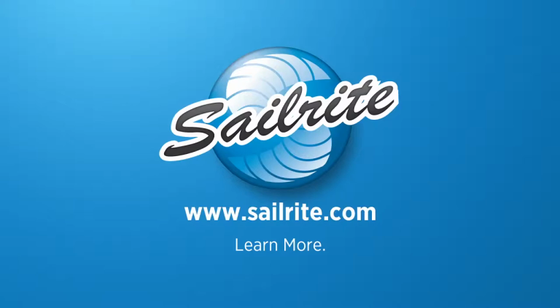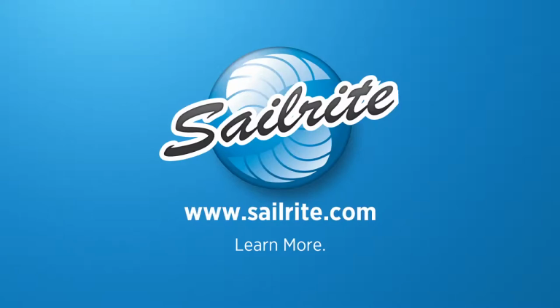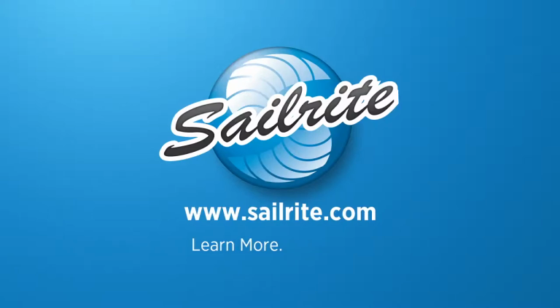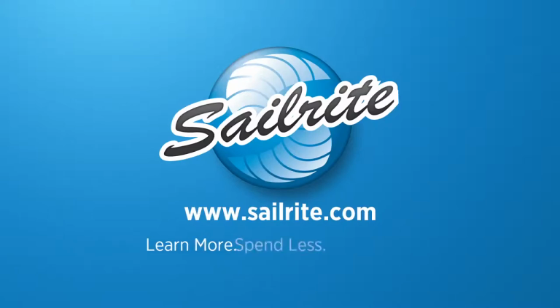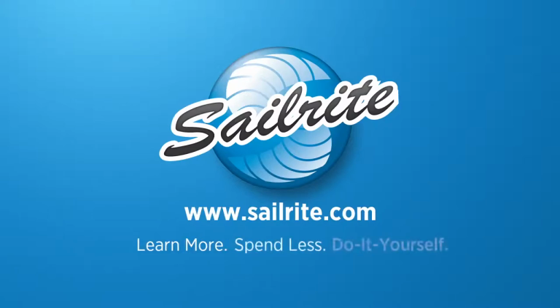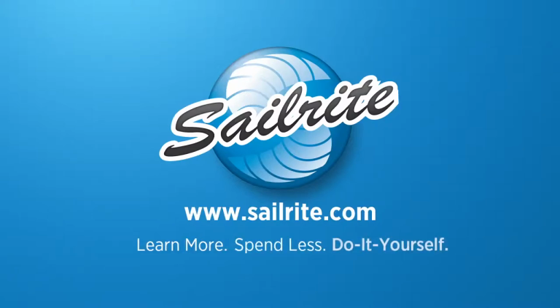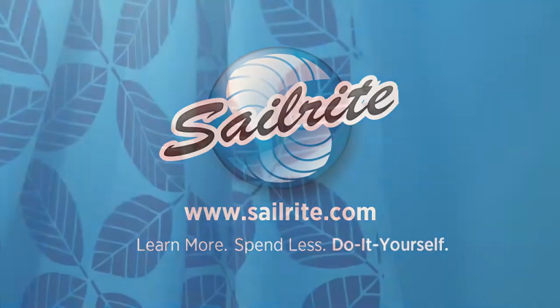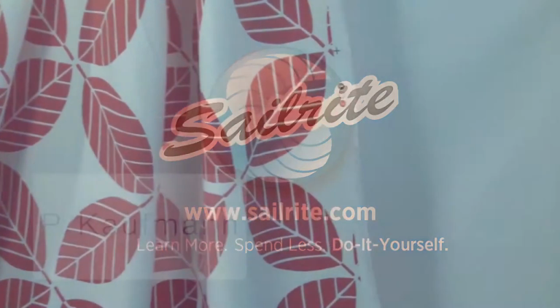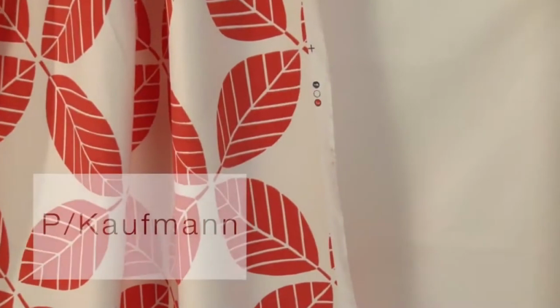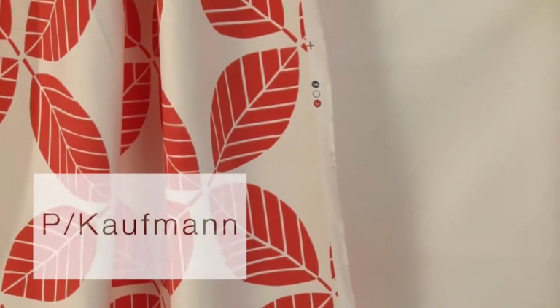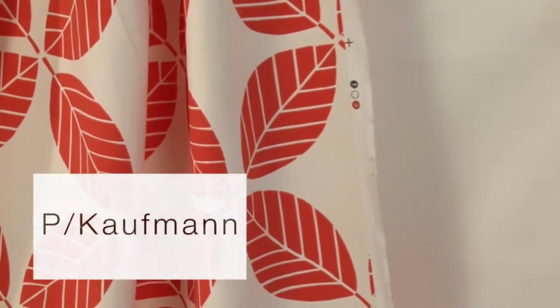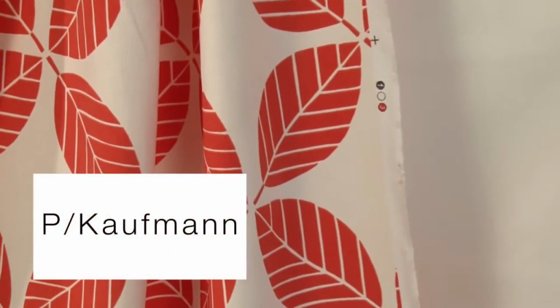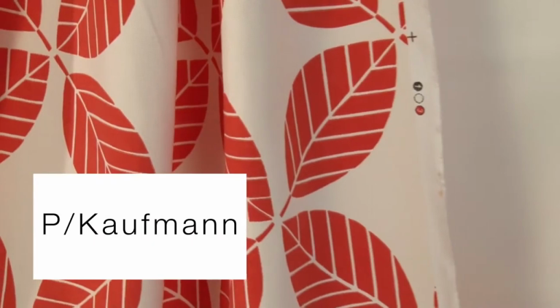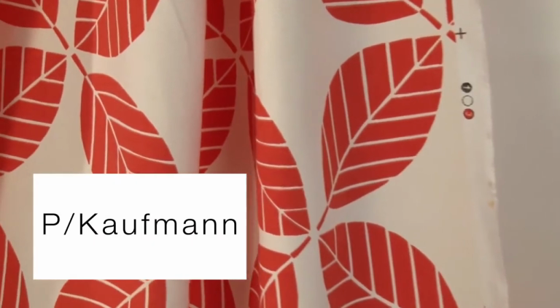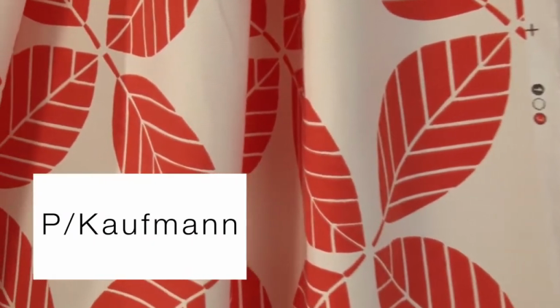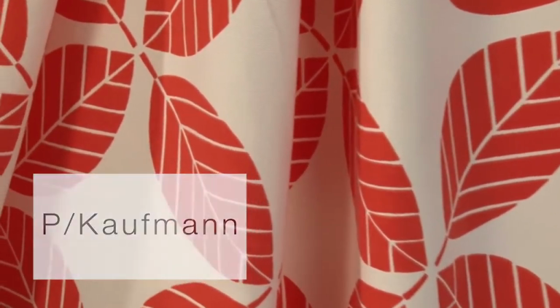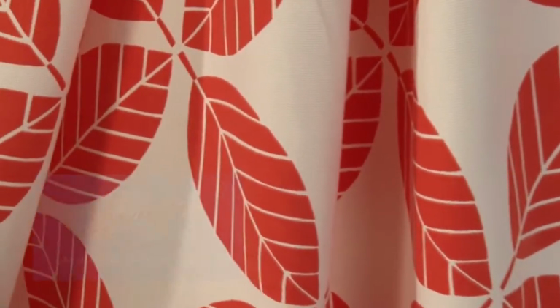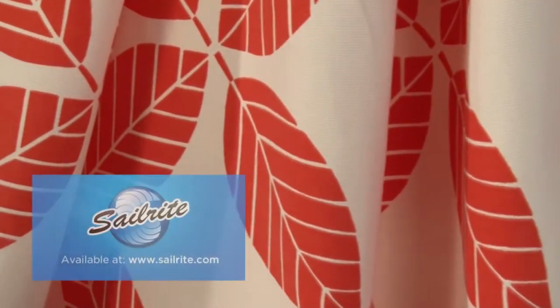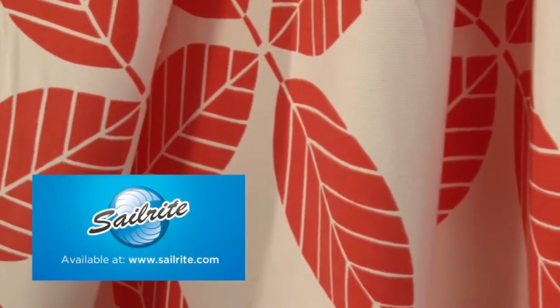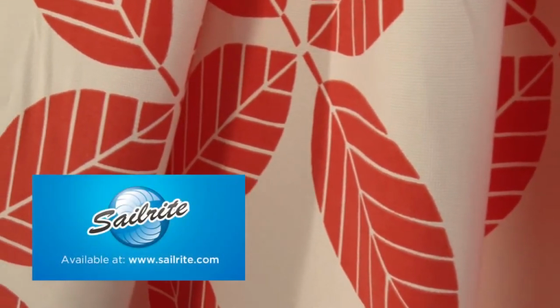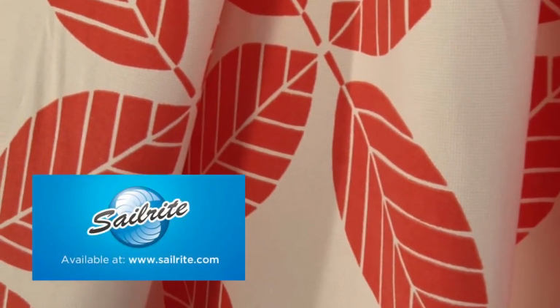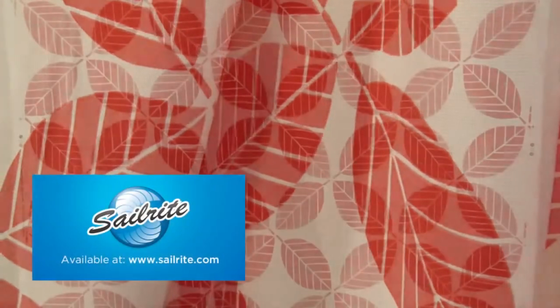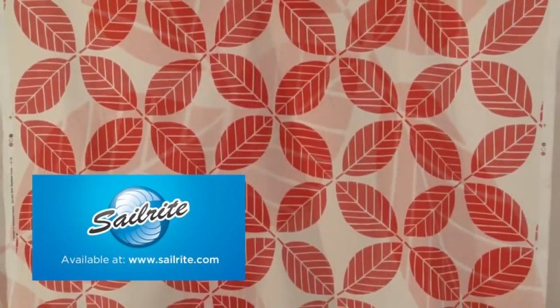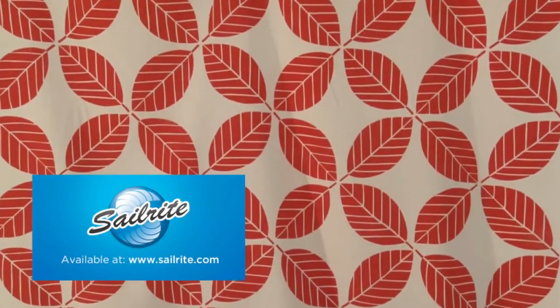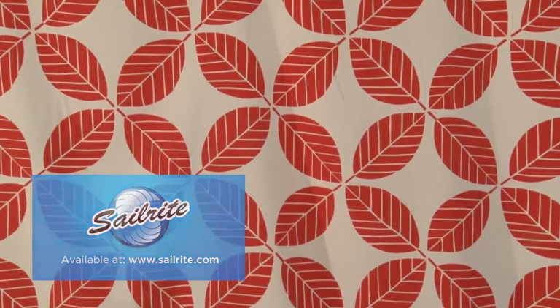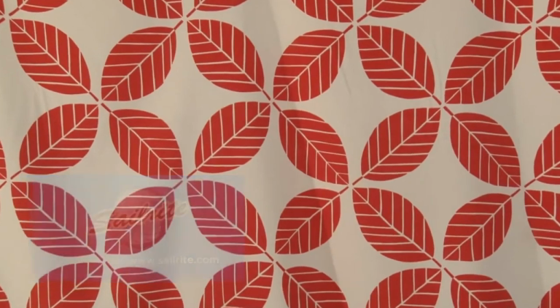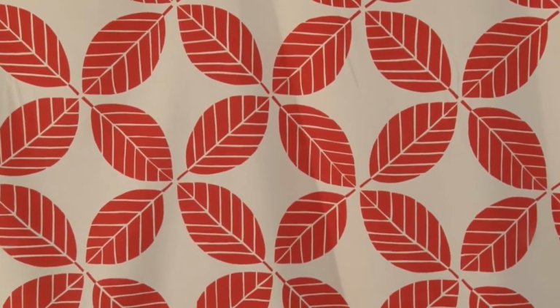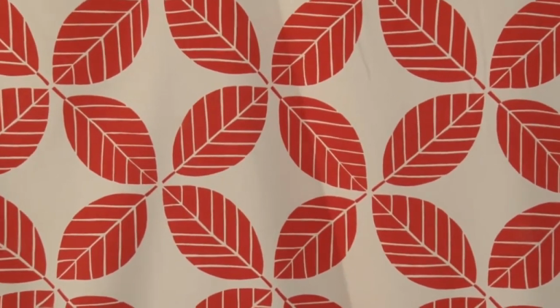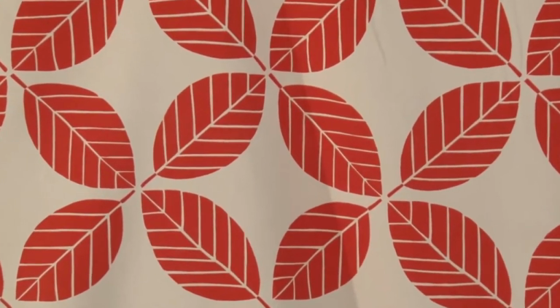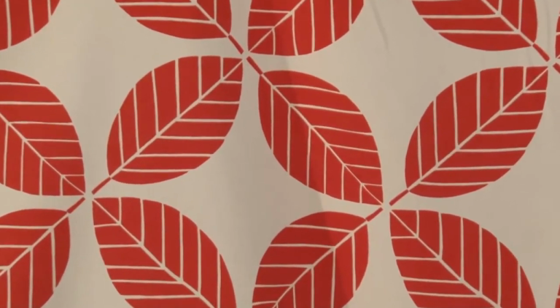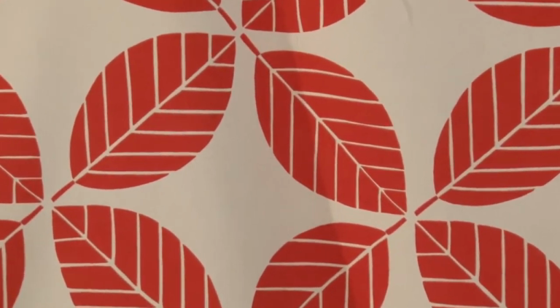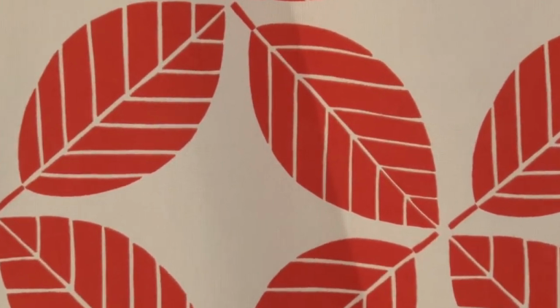This video is brought to you by Sailrite. Kaufman Outdoor My Place Grenadine Fabric is a stylized leaf design from the Take It Outside collection. This durable outdoor fabric is printed on a 100% polyester basket weave cloth.